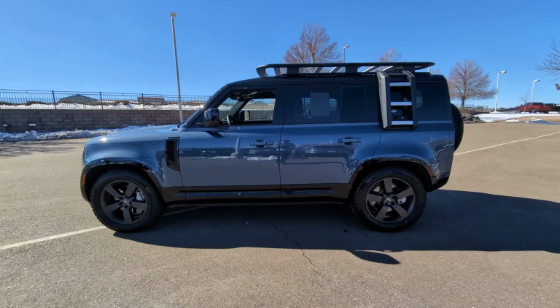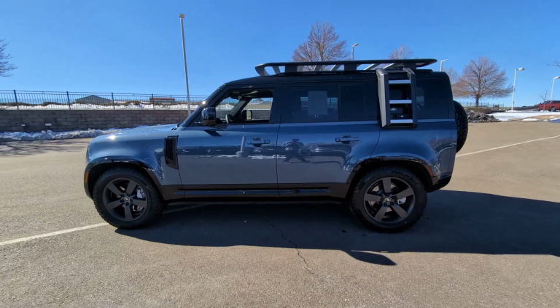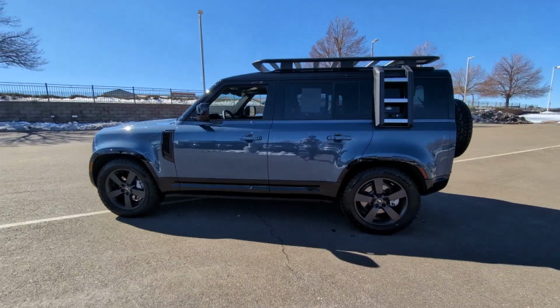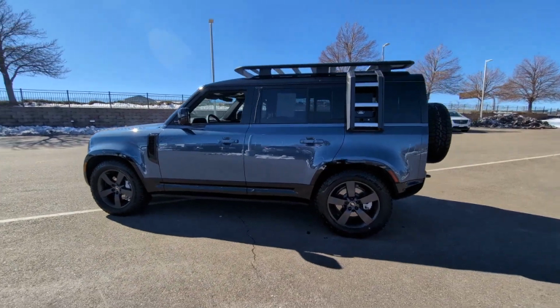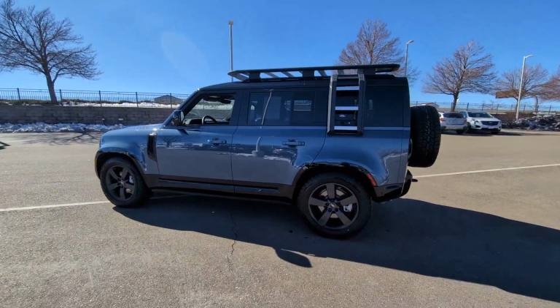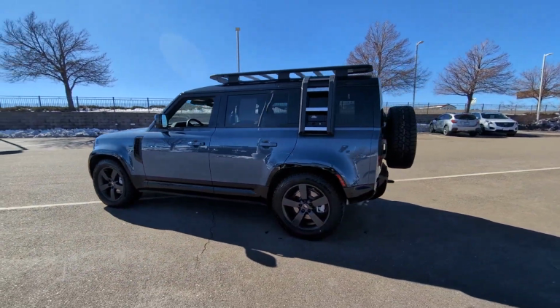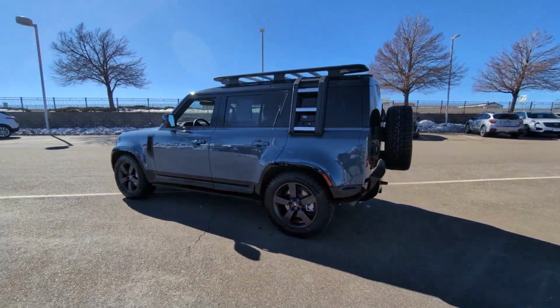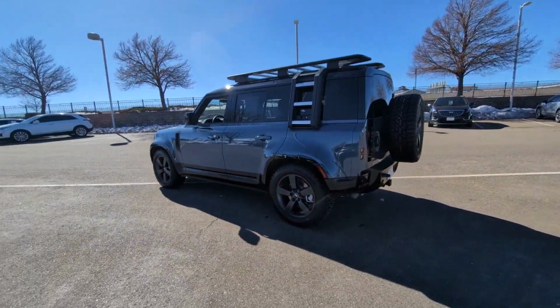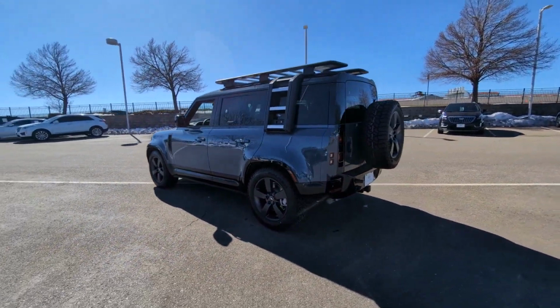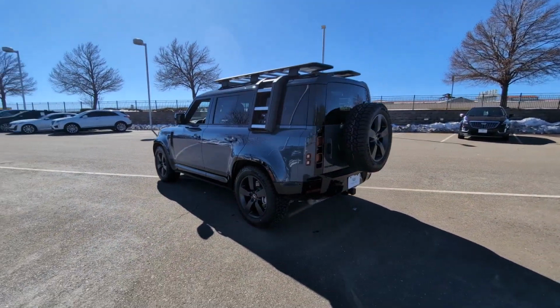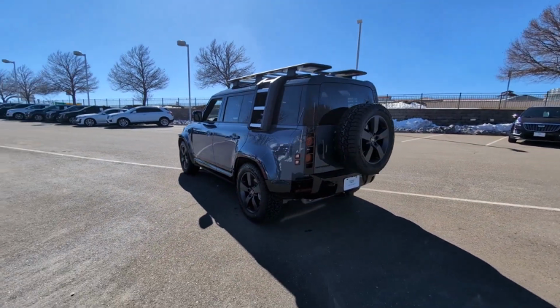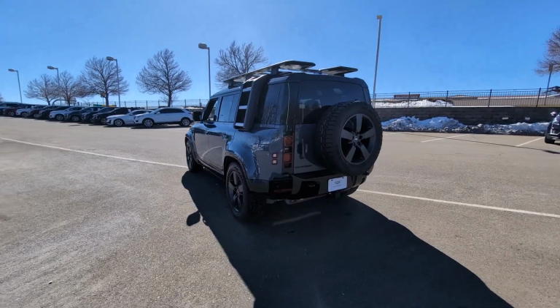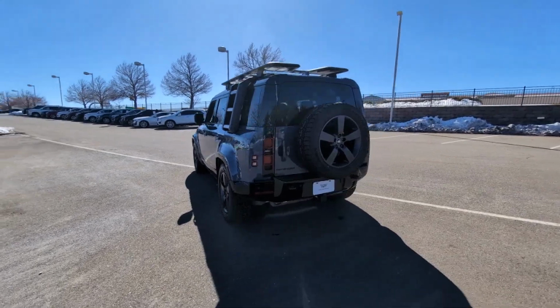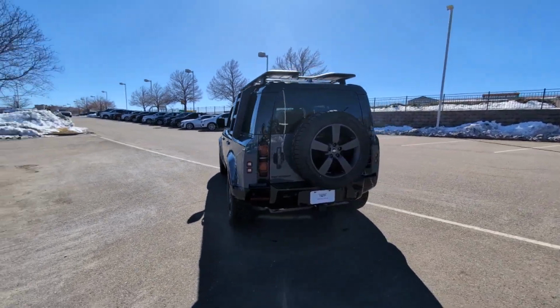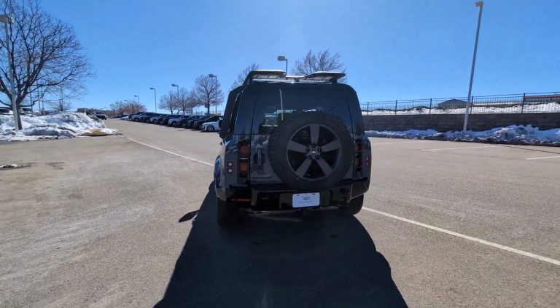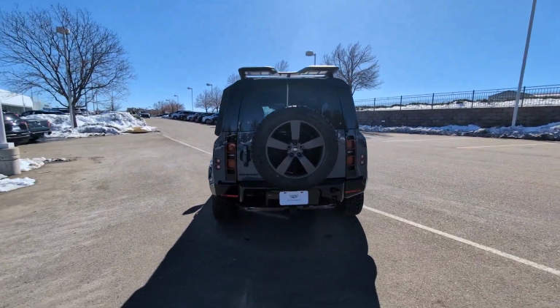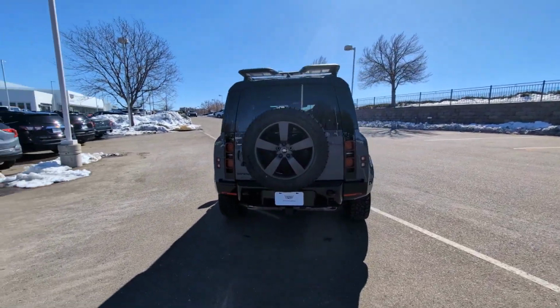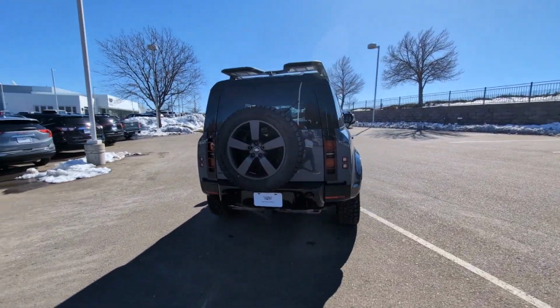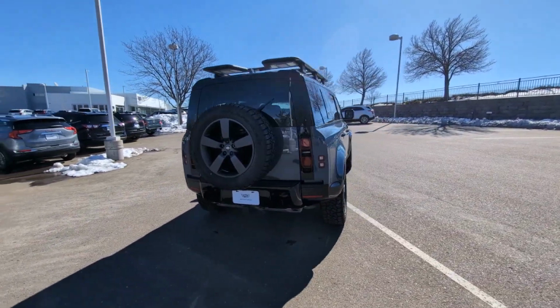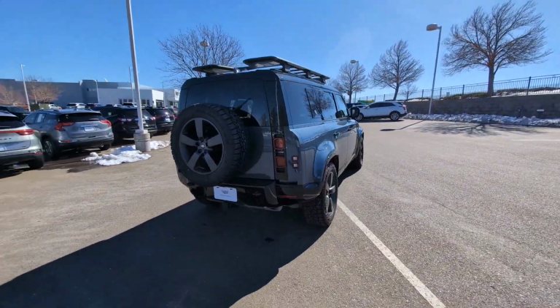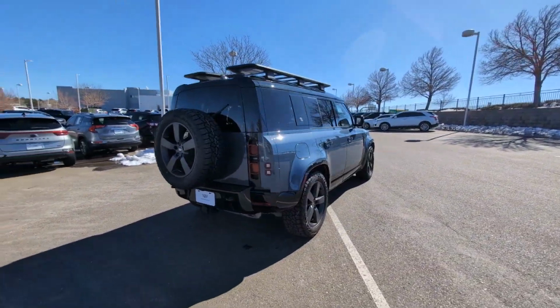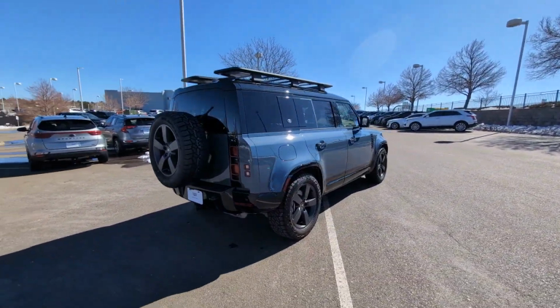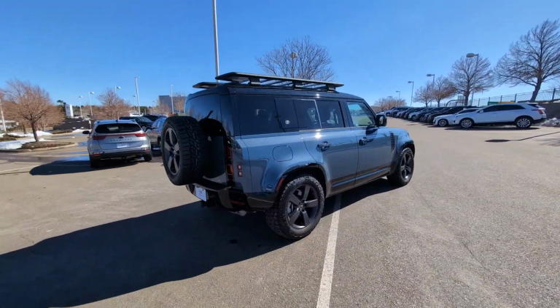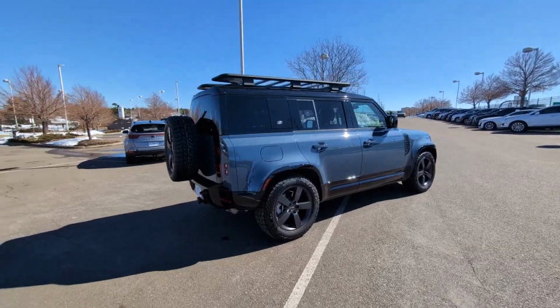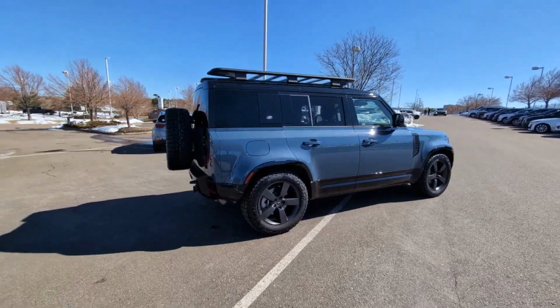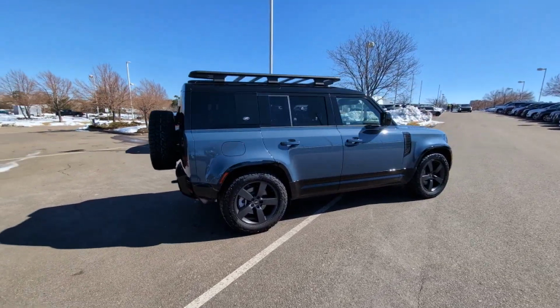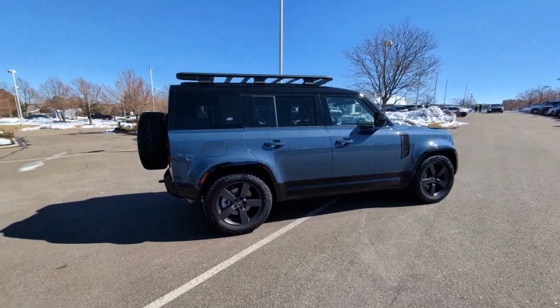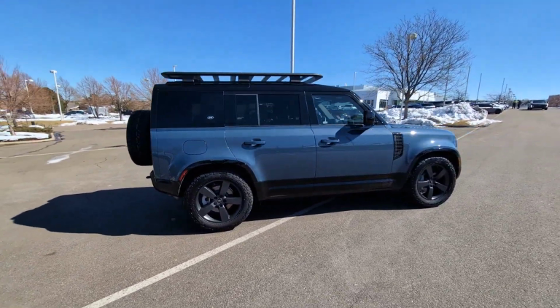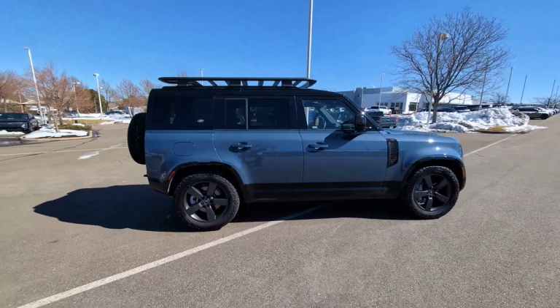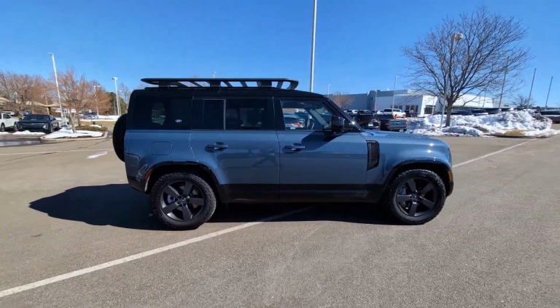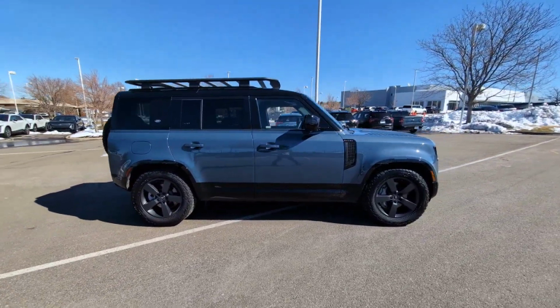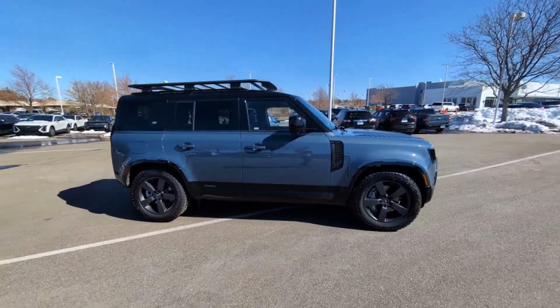Hop into the 2024 Land Rover Defender. With less than 5,000 miles on the odometer, this vehicle provides excellent value. Be eager for the next adventure in this iconic Land Rover Defender.